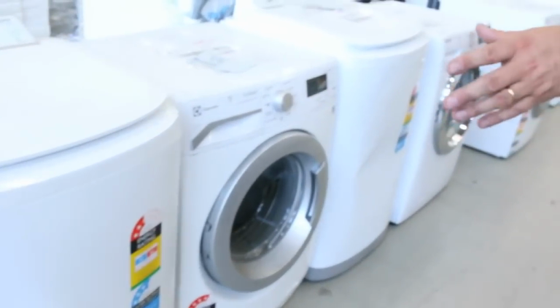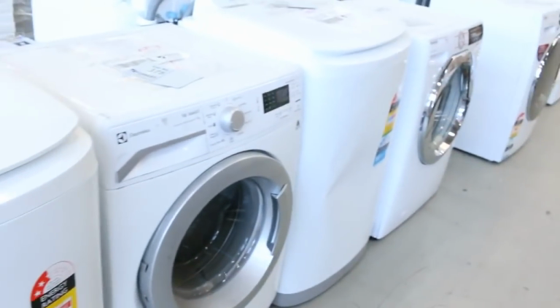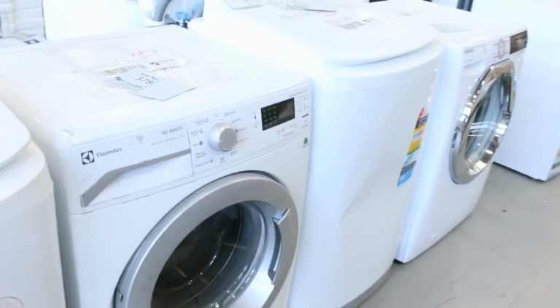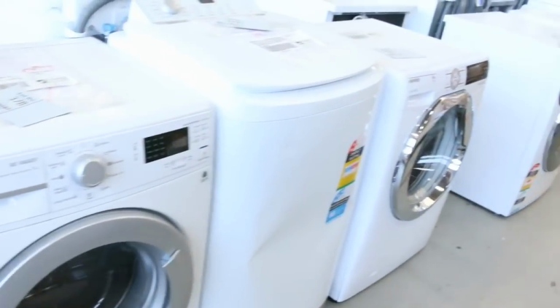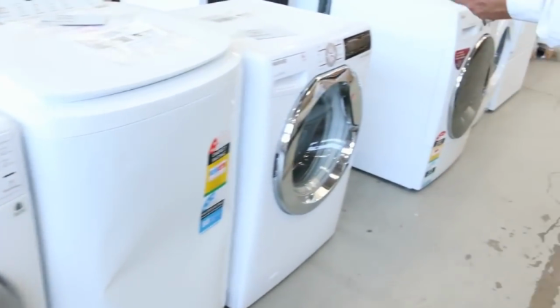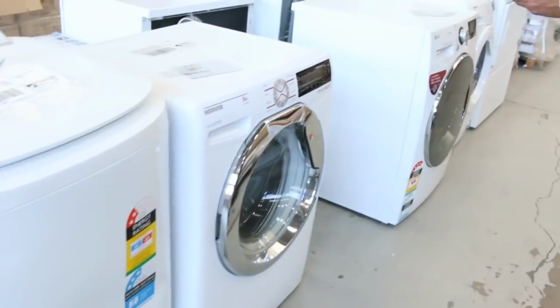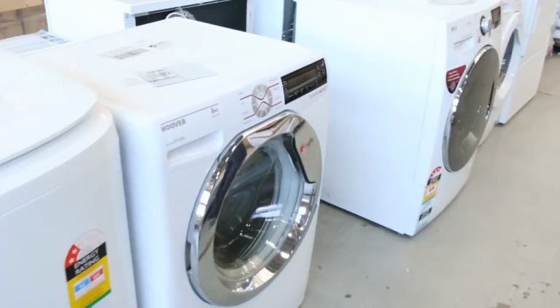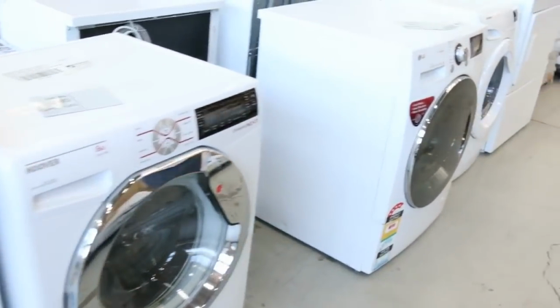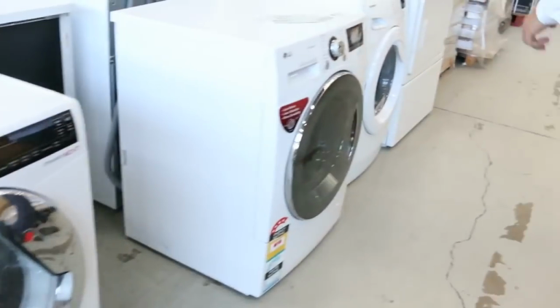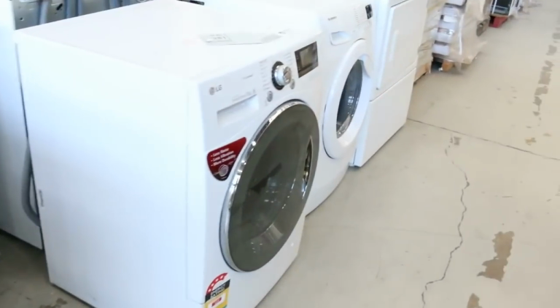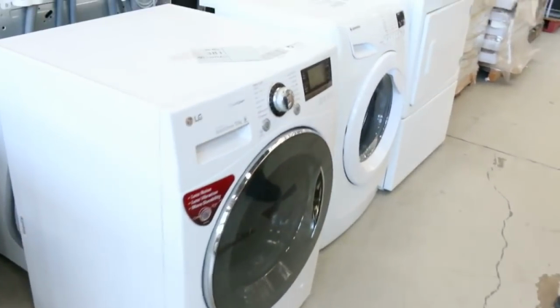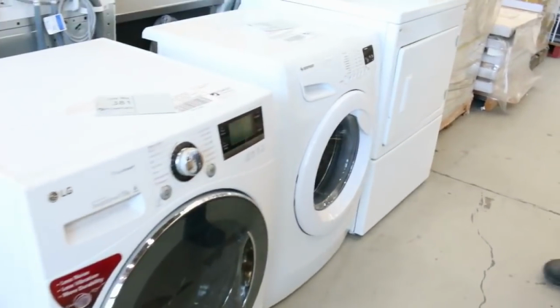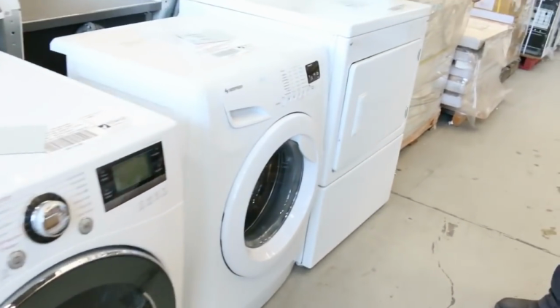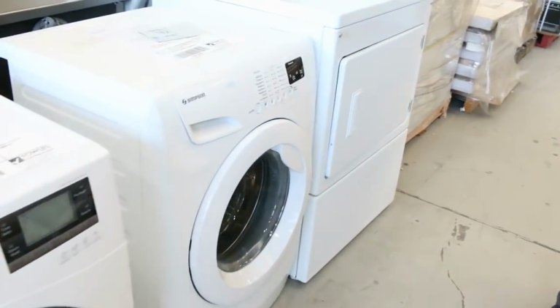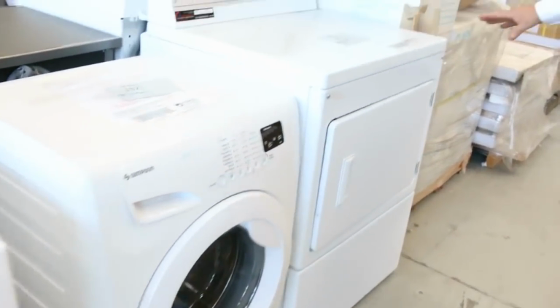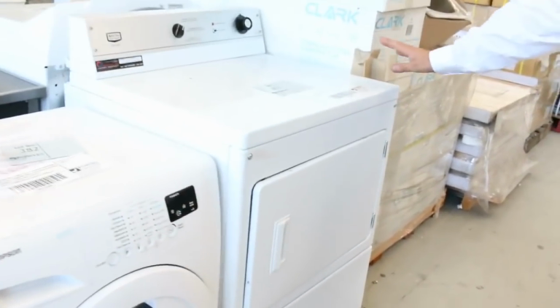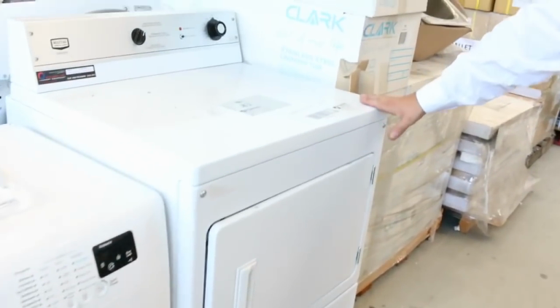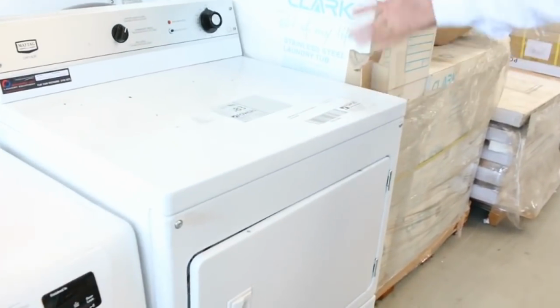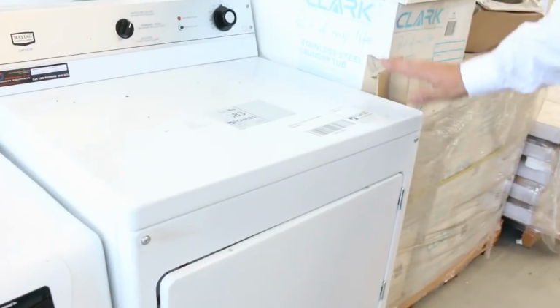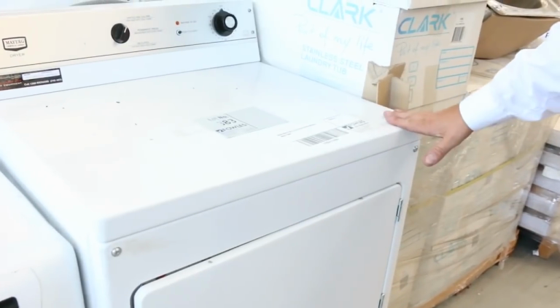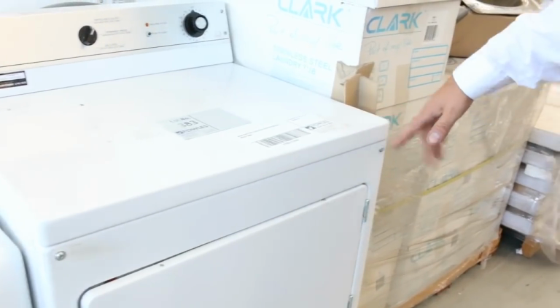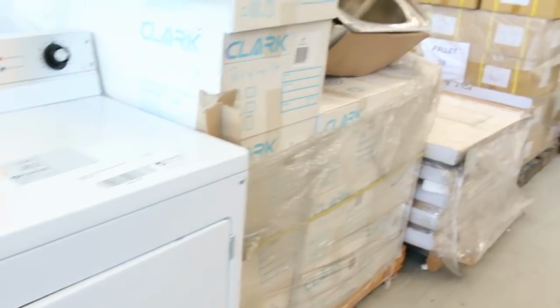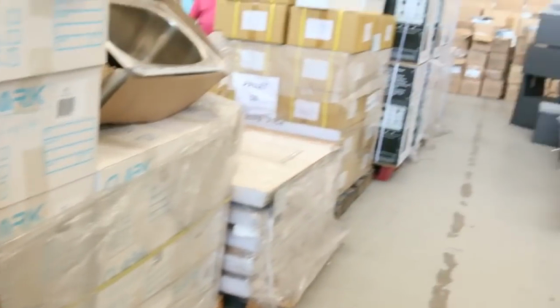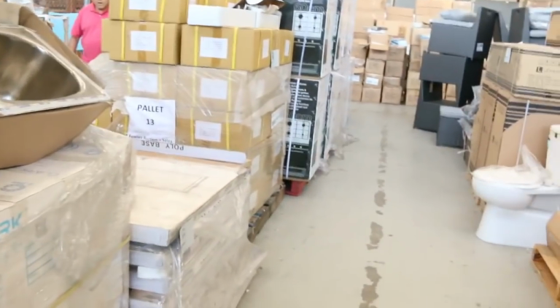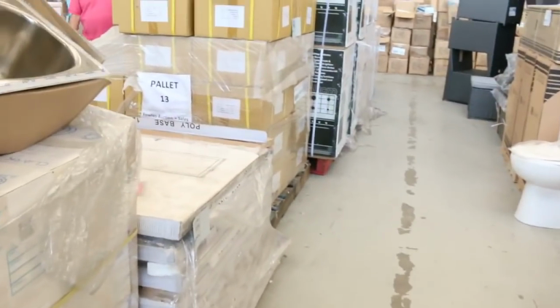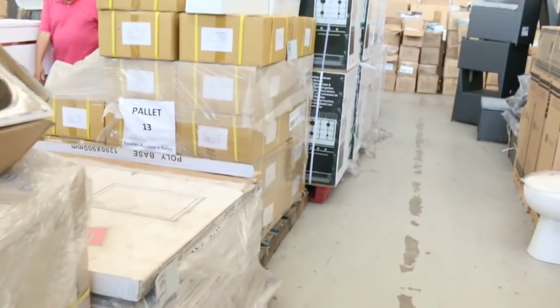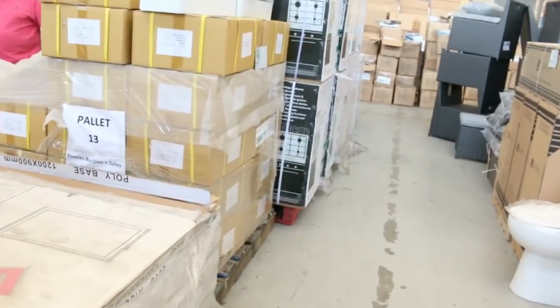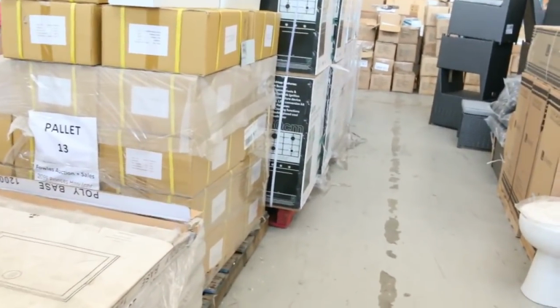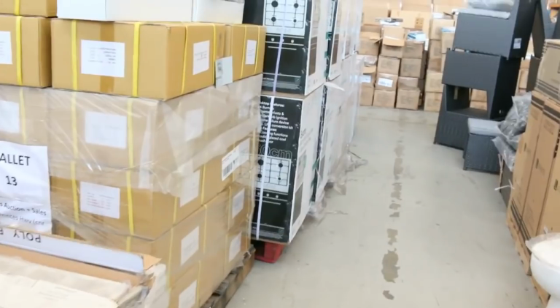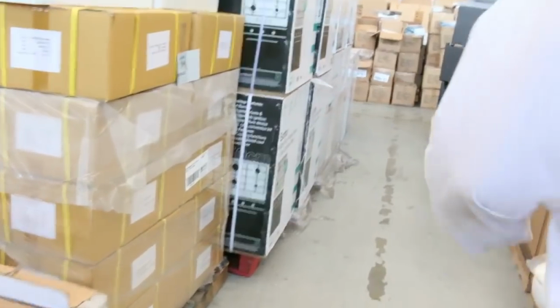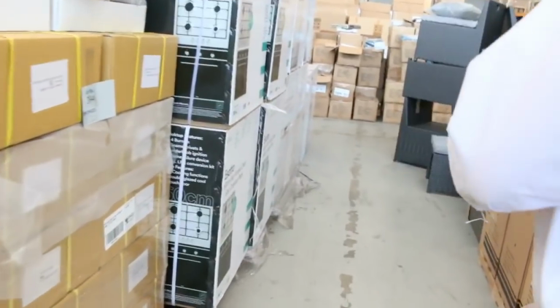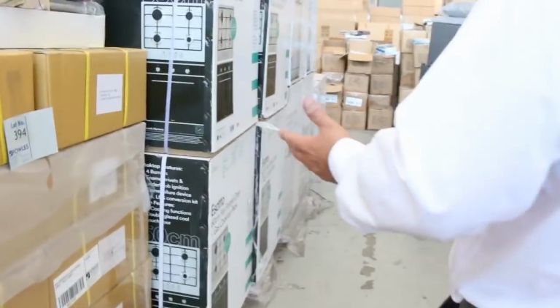Plenty of washing machines, ovens, and wine fridges — I can see some front loaders and top loaders. There's a huge commercial Maytag dryer around that $900 mark, and we'll get that going as well — again, well under half its normal price.